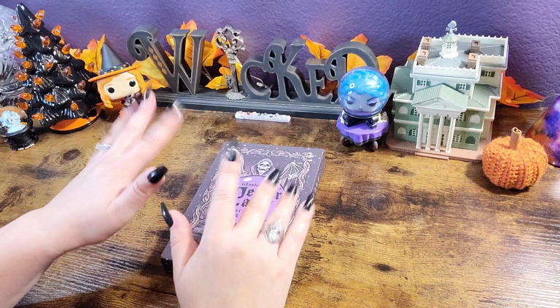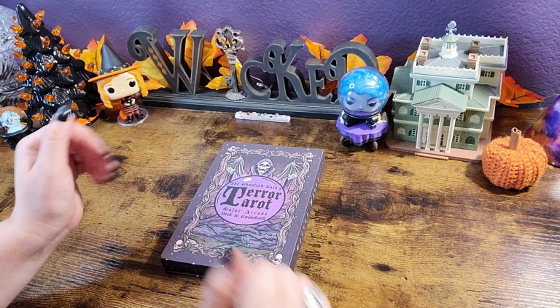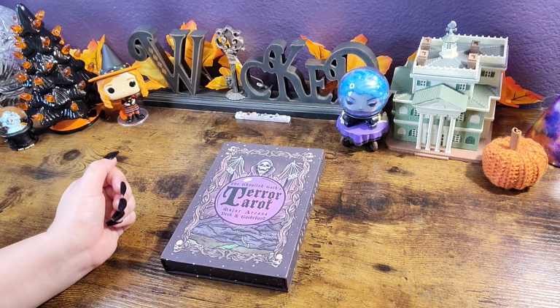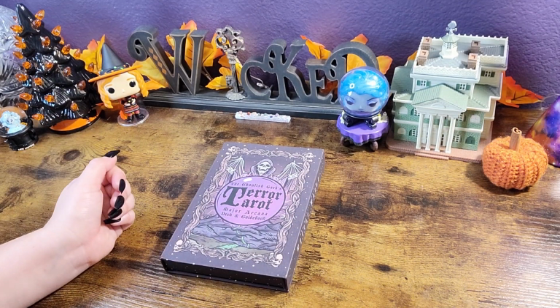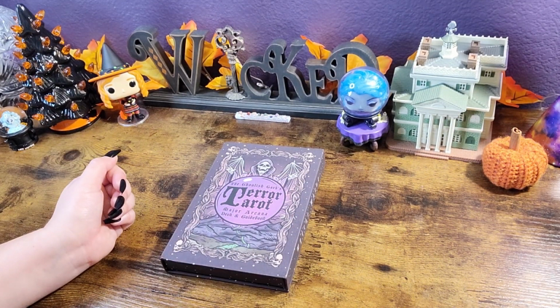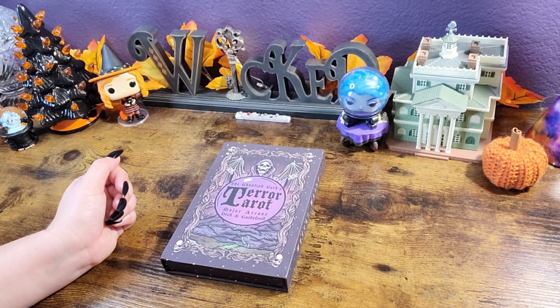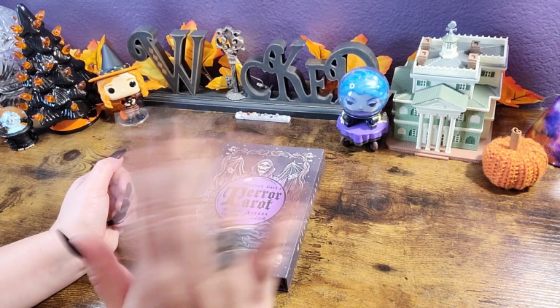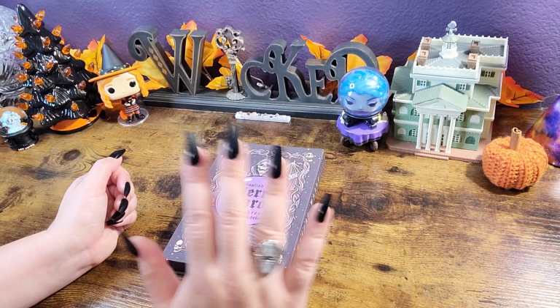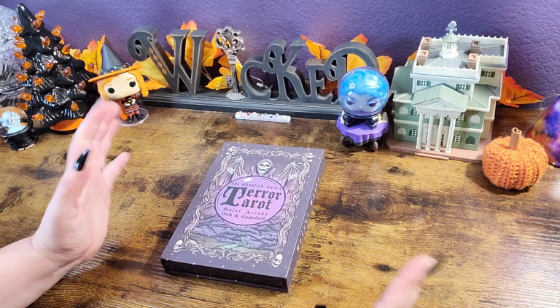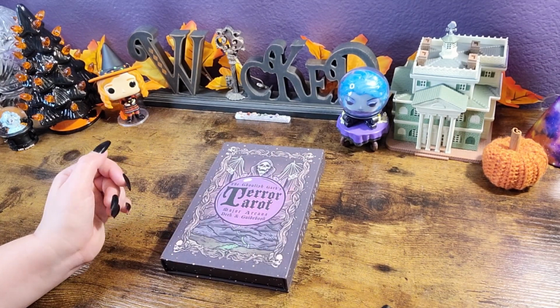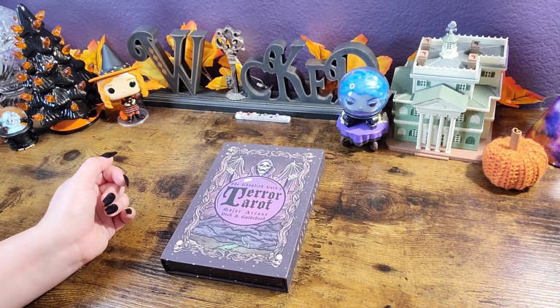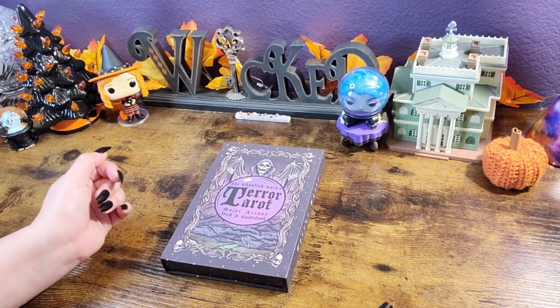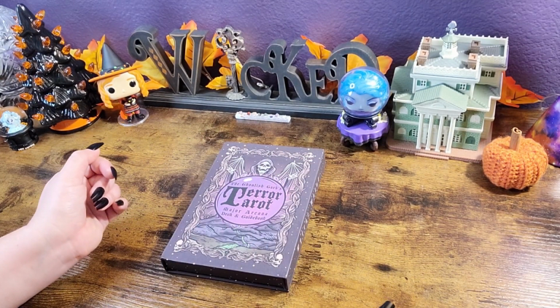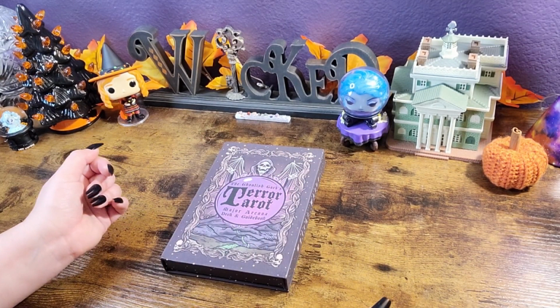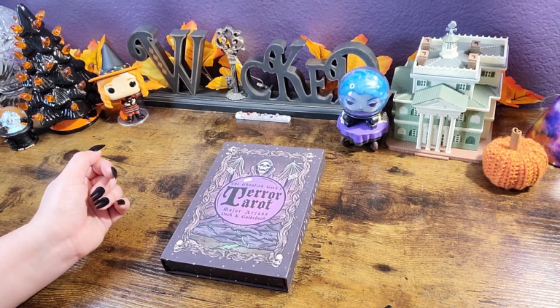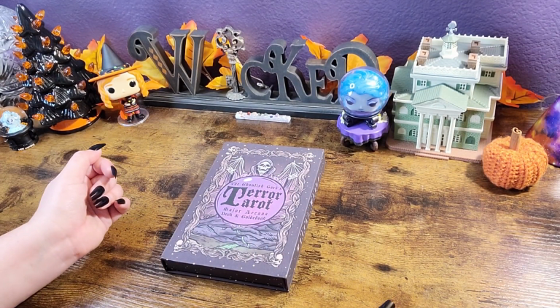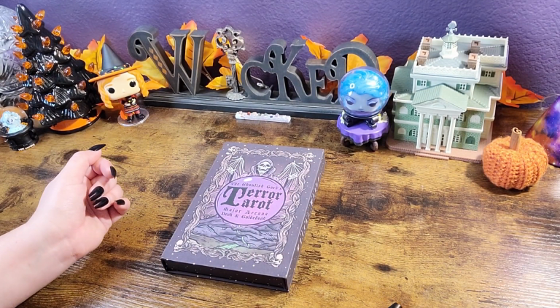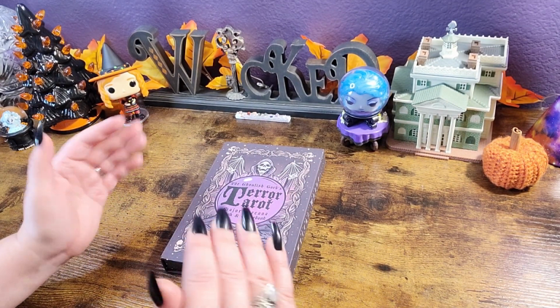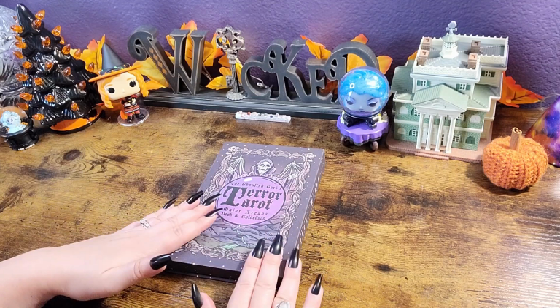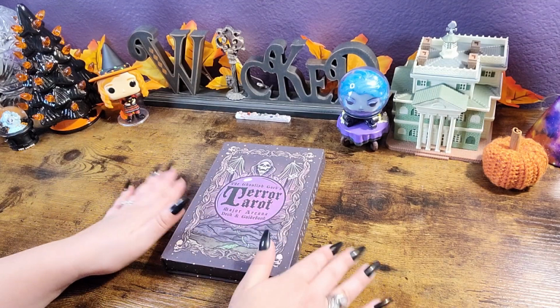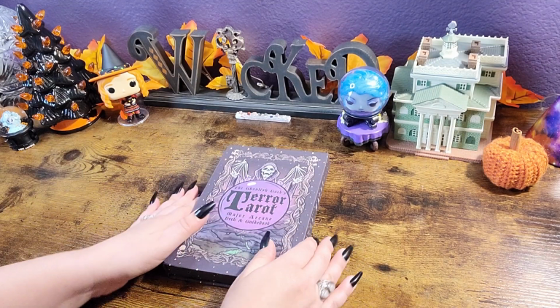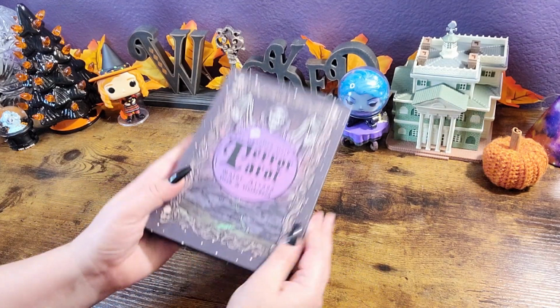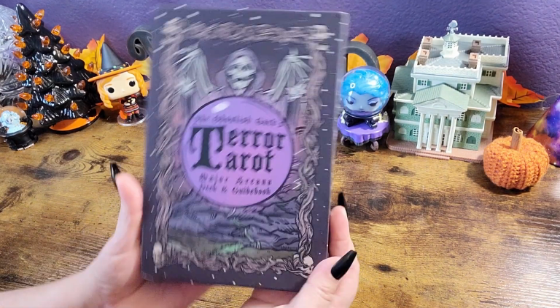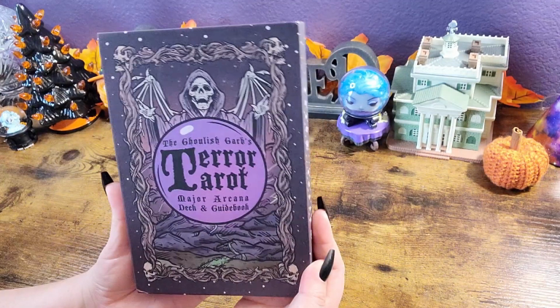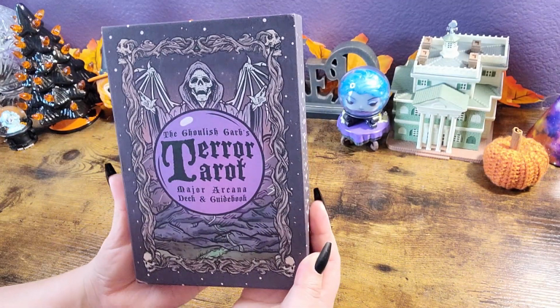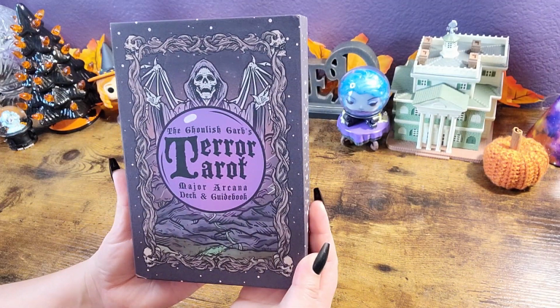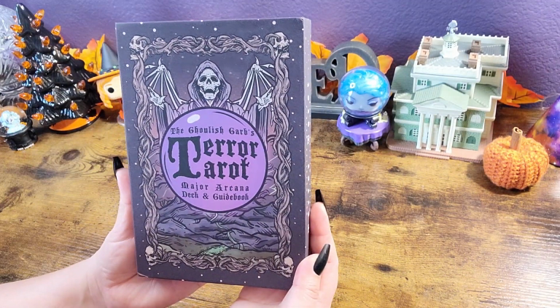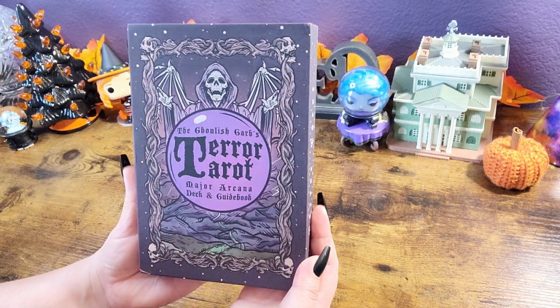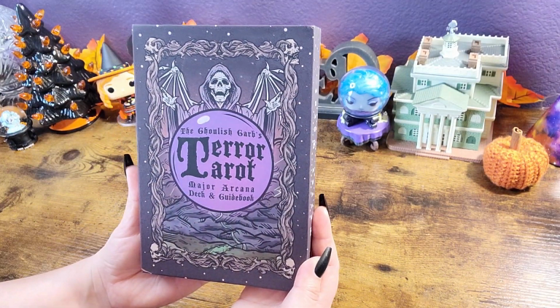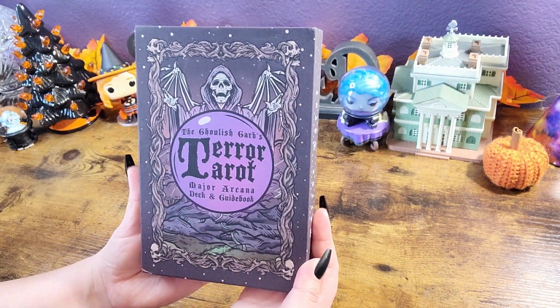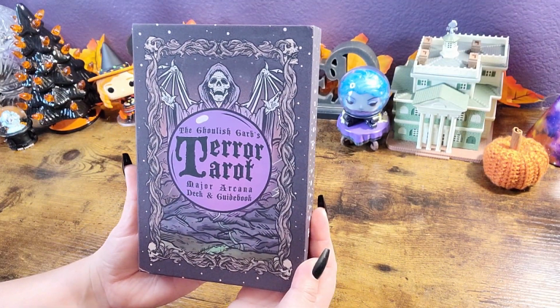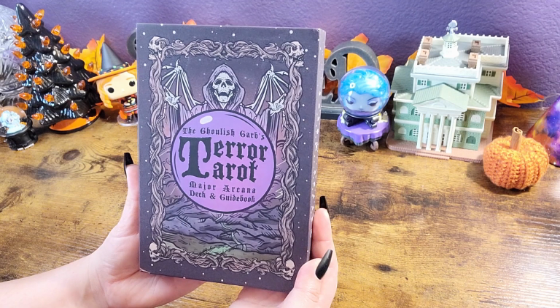Hello everyone! Welcome back to my channel and if you are new here, hi! My name is Natasha and it's fantastic to have you here. For today's video we are unboxing and taking a look at a requested deck, the Ghoulish Garbs Terror Tarot.